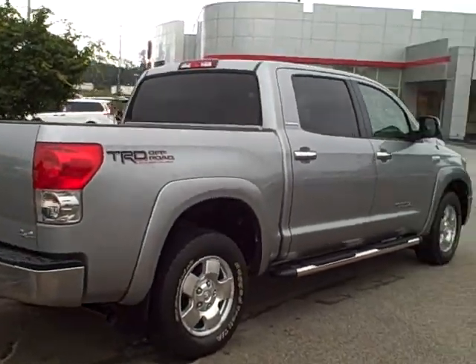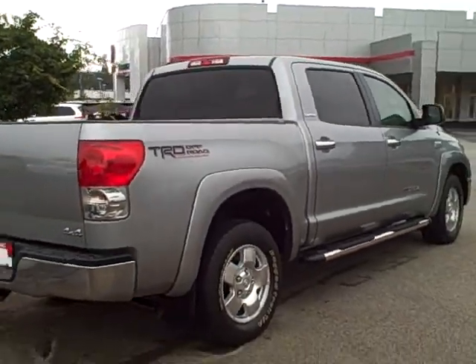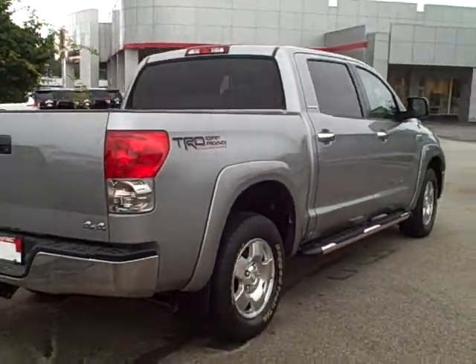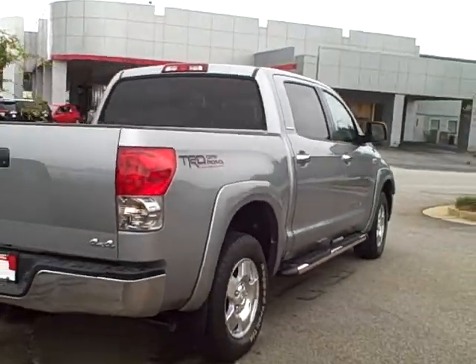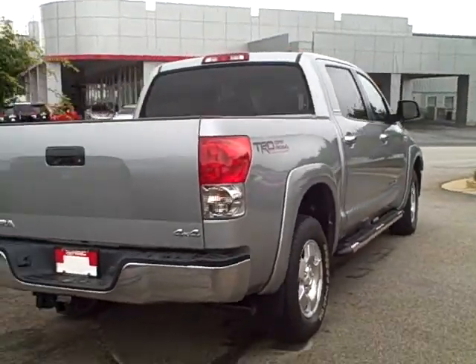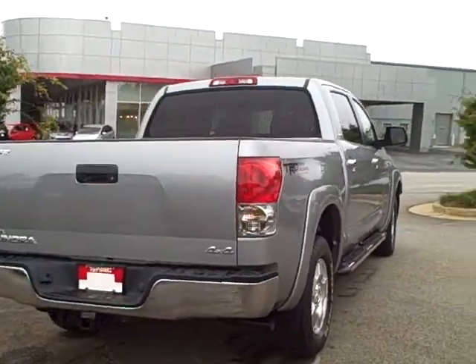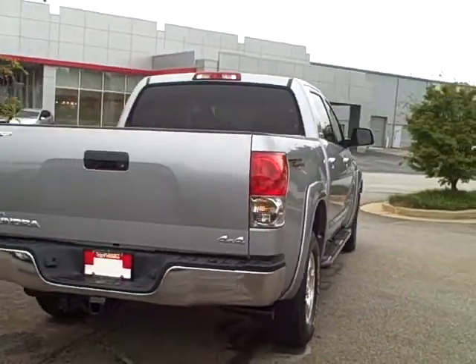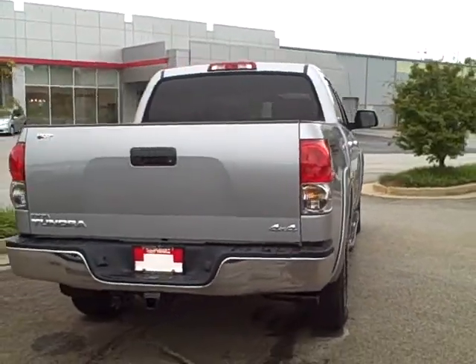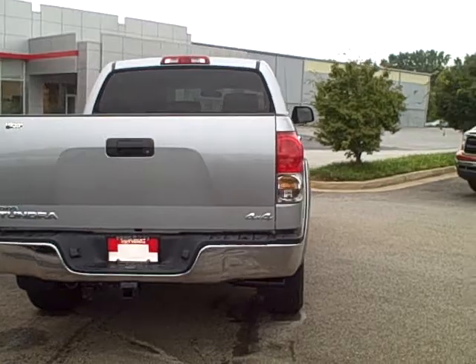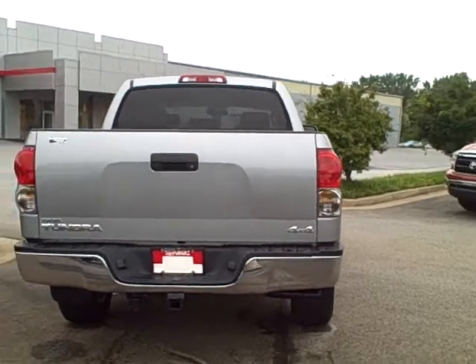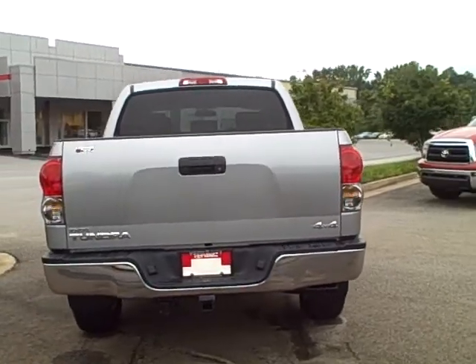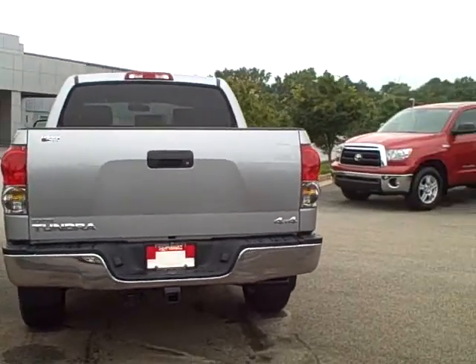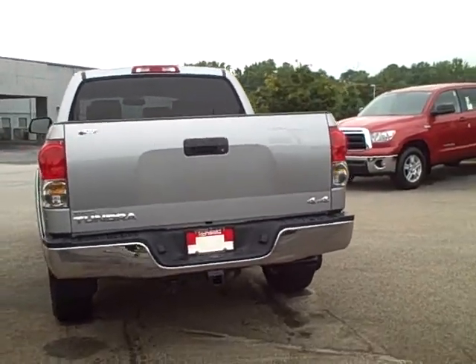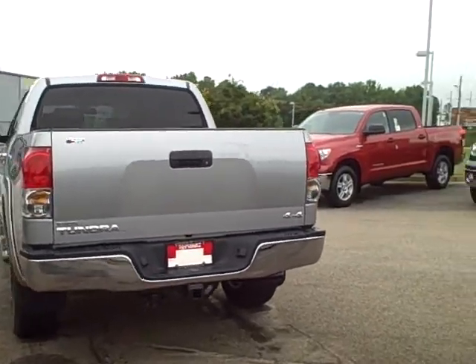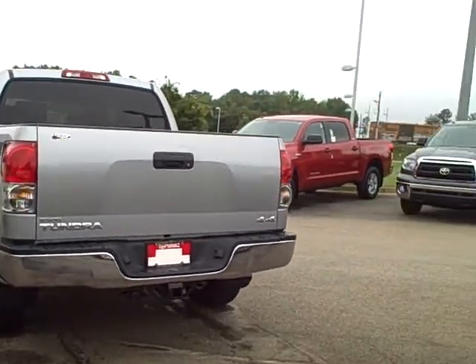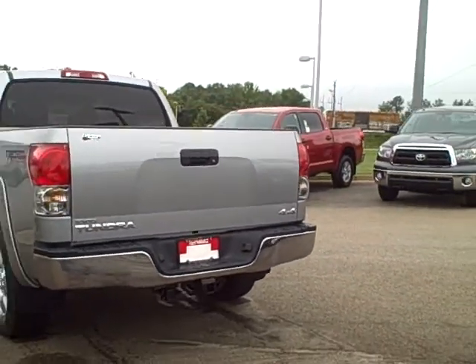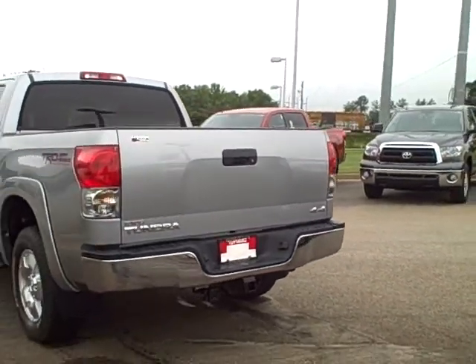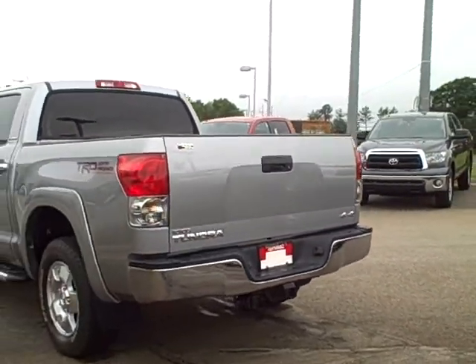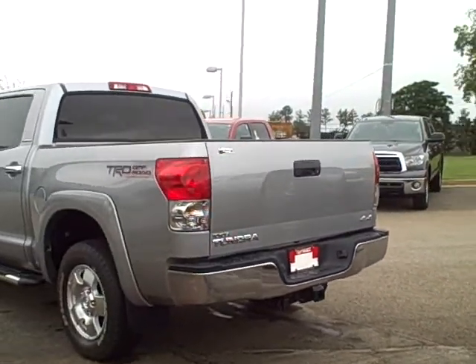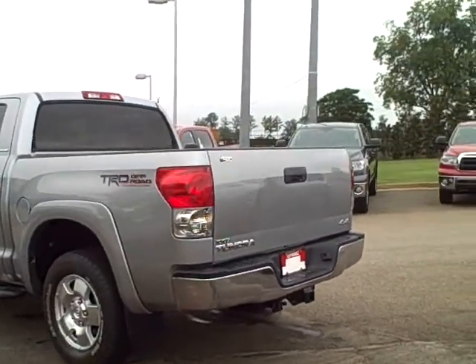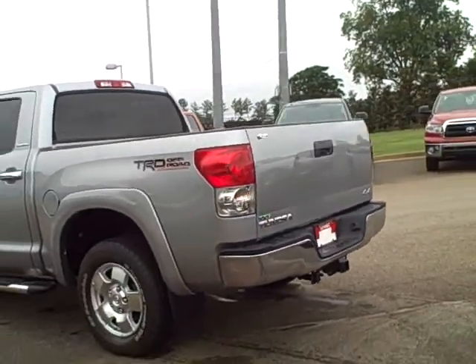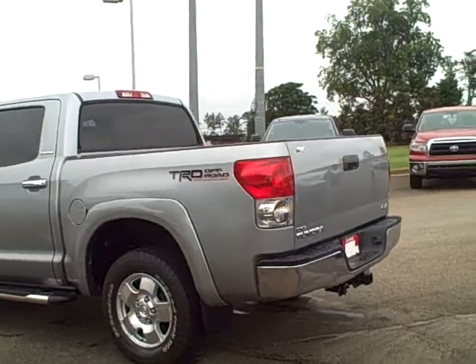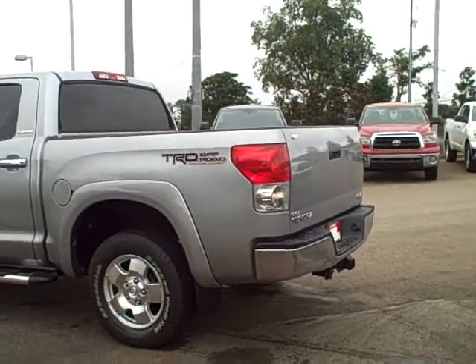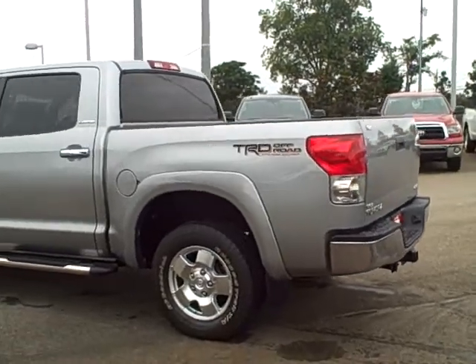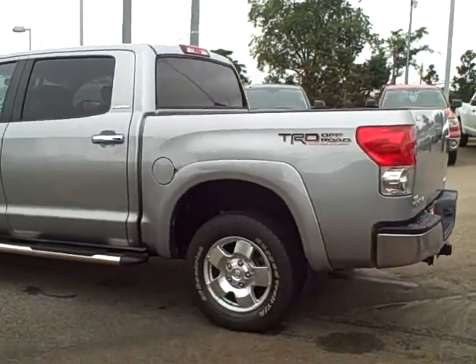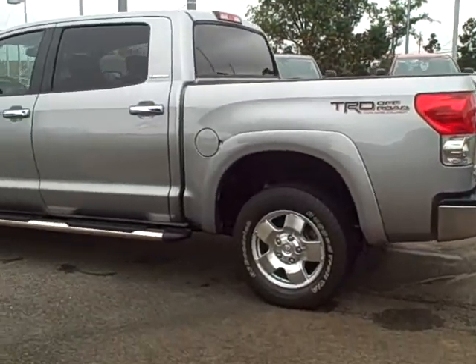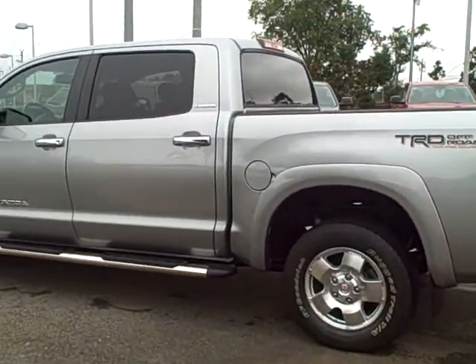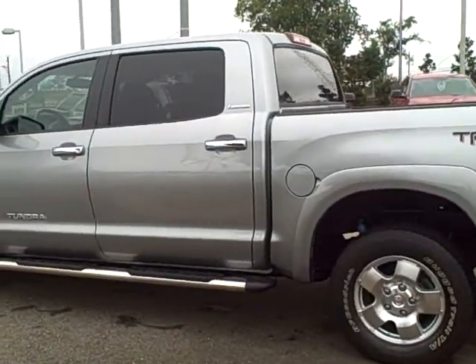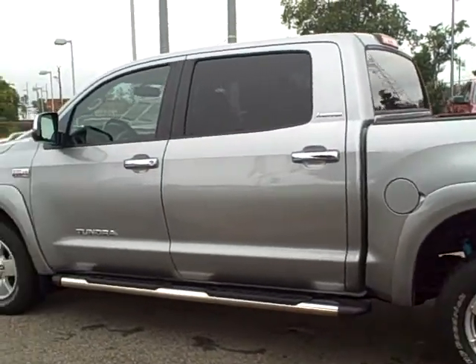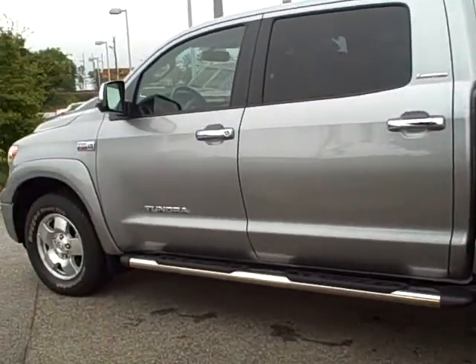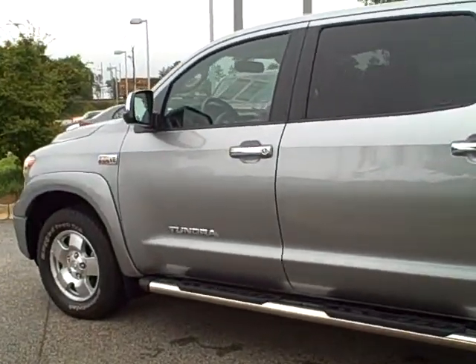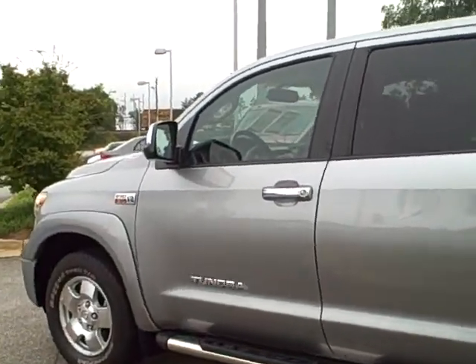This is the difference between a Limited 4x4 and just an SR5, which you could probably find in the price range you're looking for. I didn't know if you needed the Limited 4x4, but if you do, this is a beautiful truck and there's no excuses on this truck whatsoever.